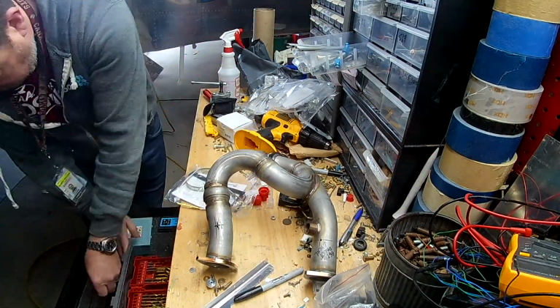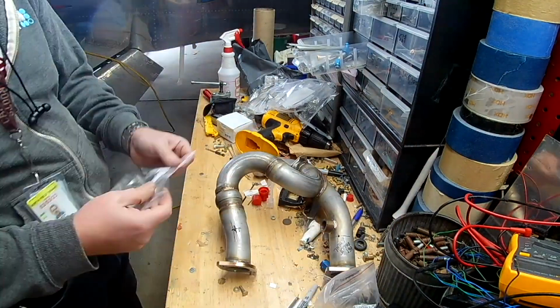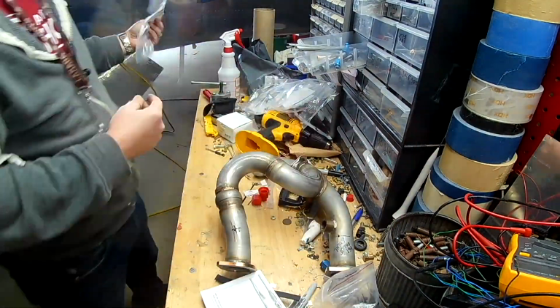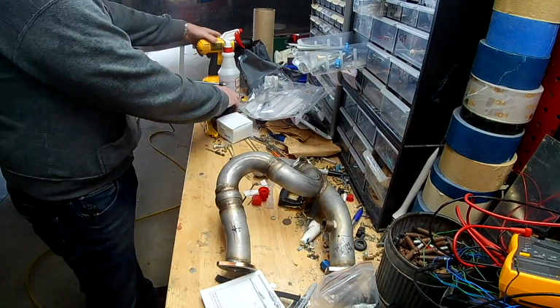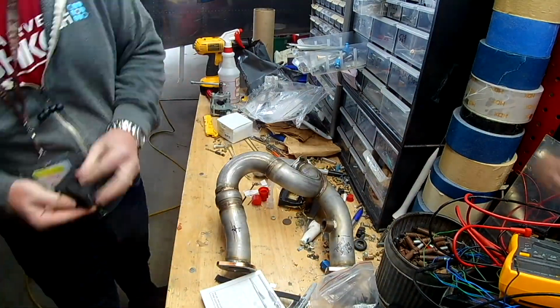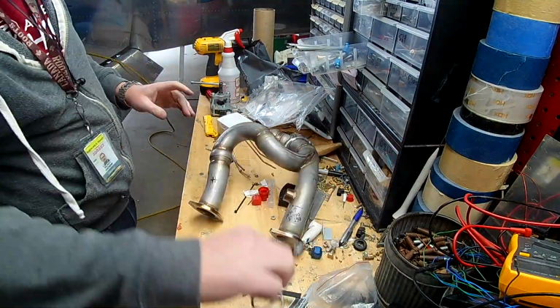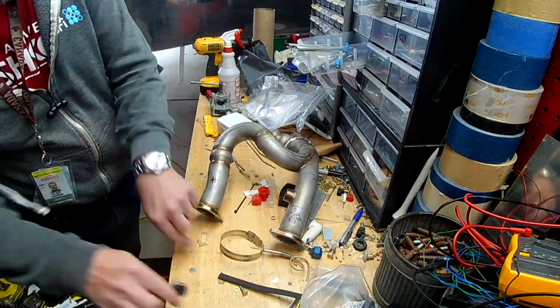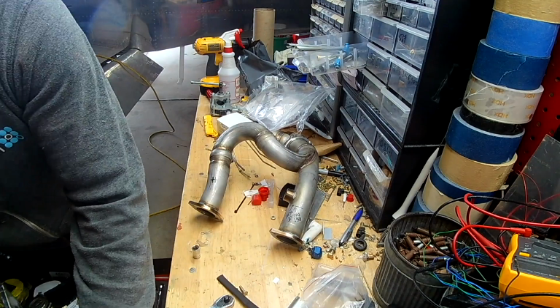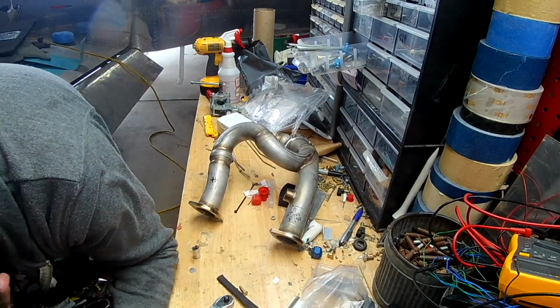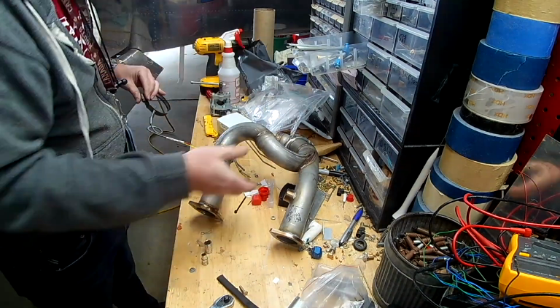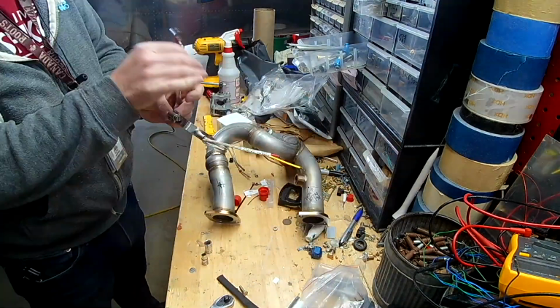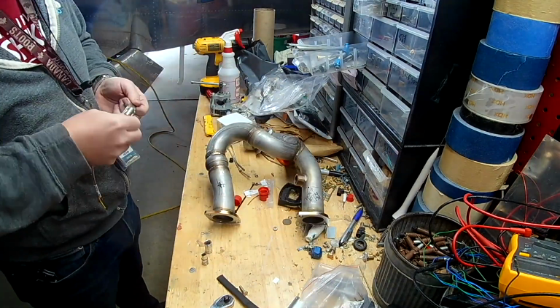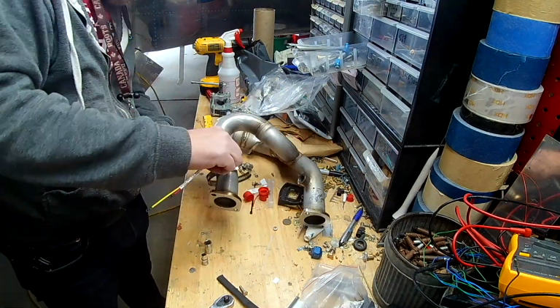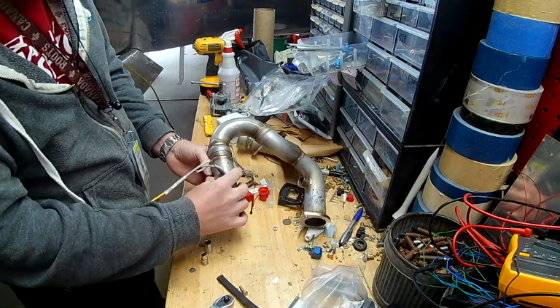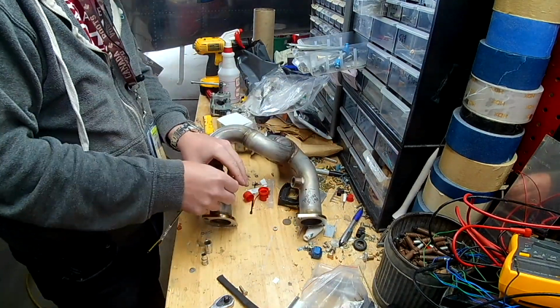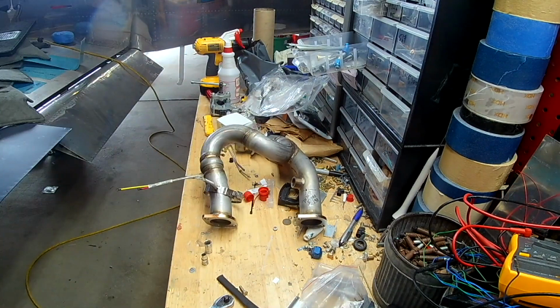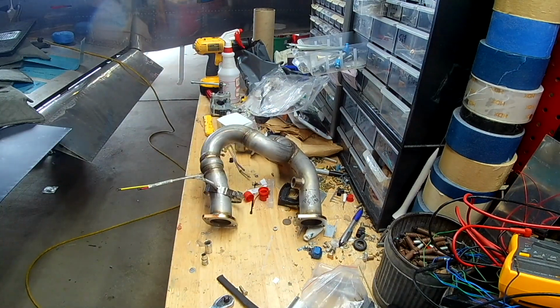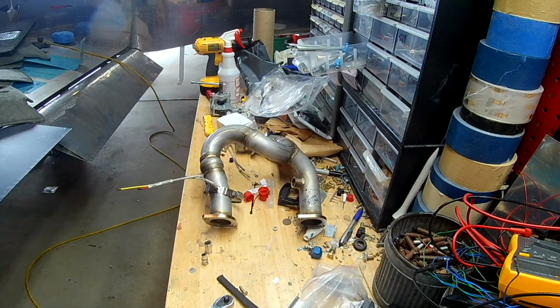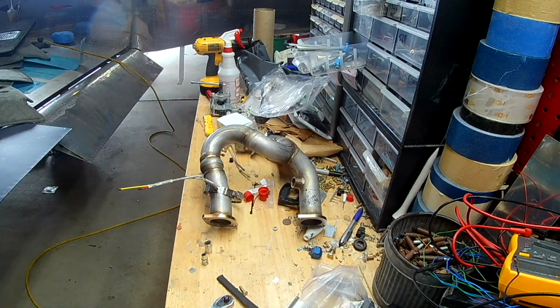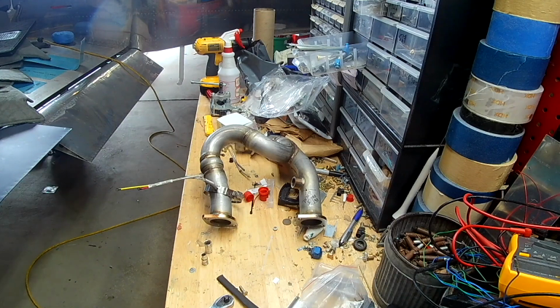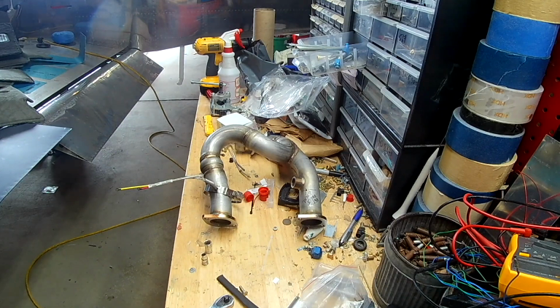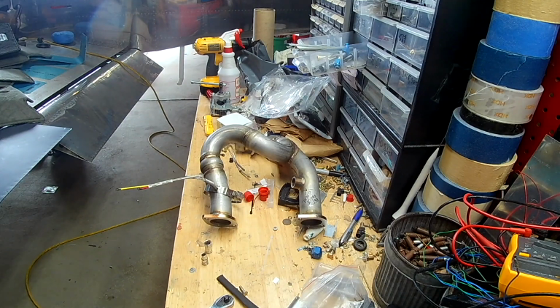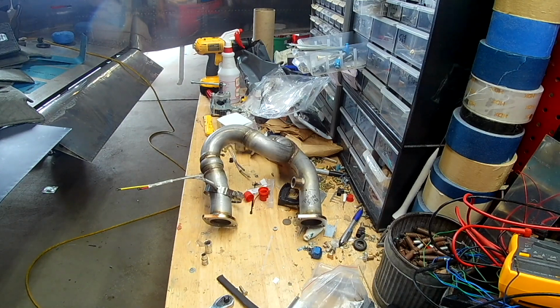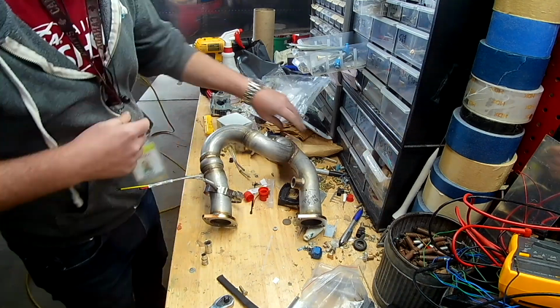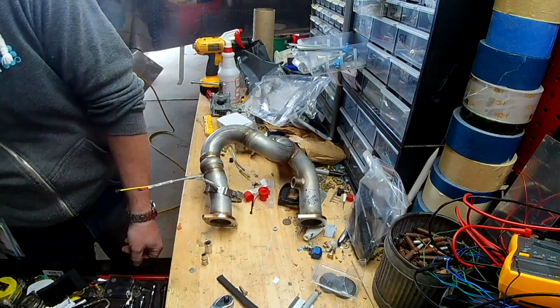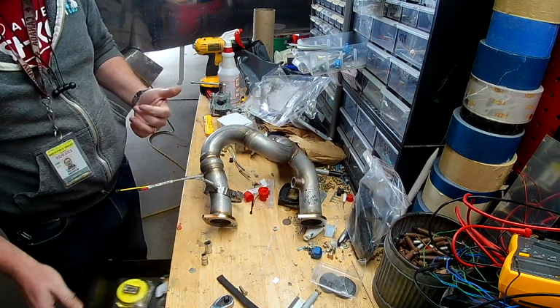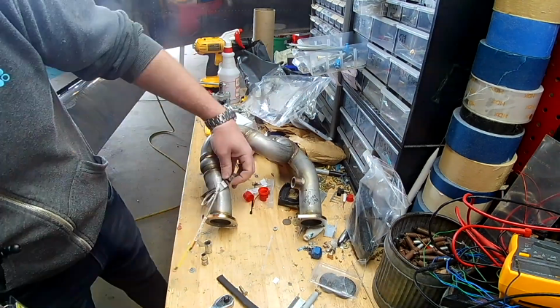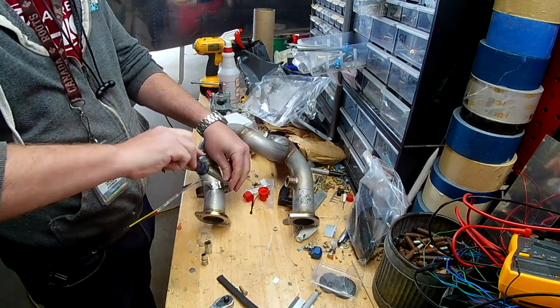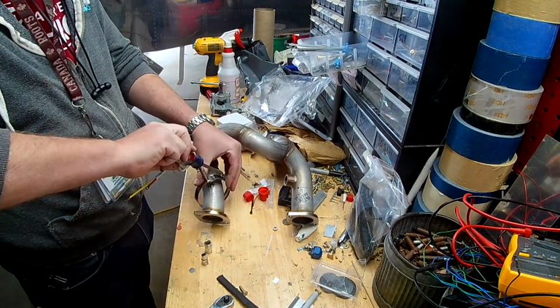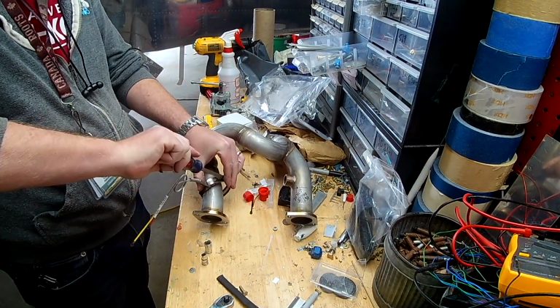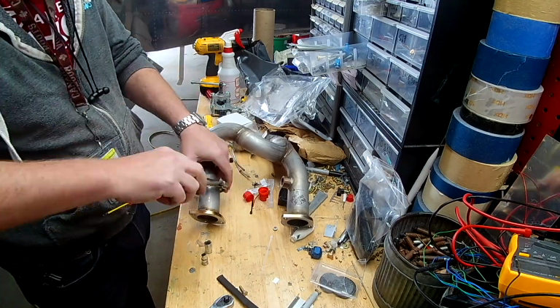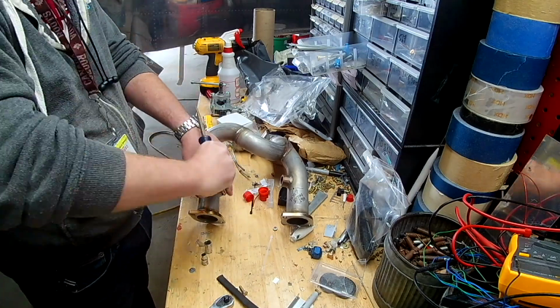Now that I got frustrated and couldn't figure out how to do that, we are moving over to the exhaust. My buddy Larry brought the left side of the exhaust back. You can see the bung that he welded in place for me for the oxygen sensor on the number 2 exhaust.